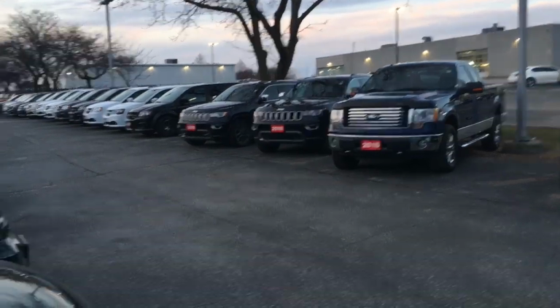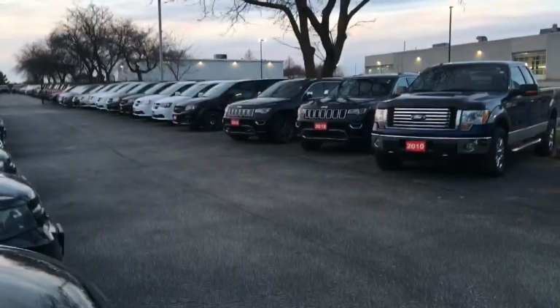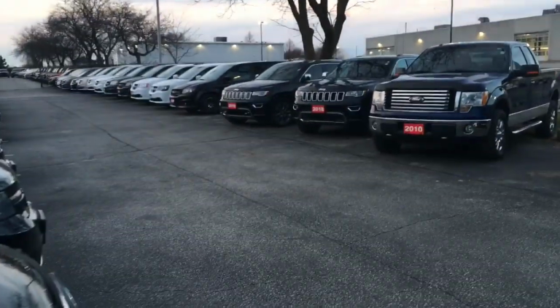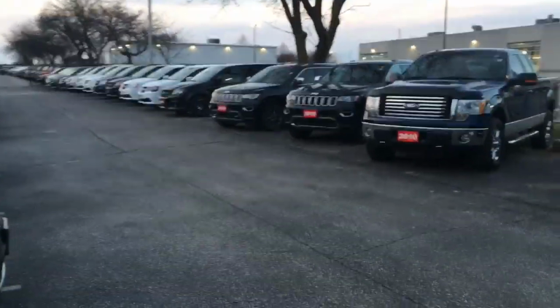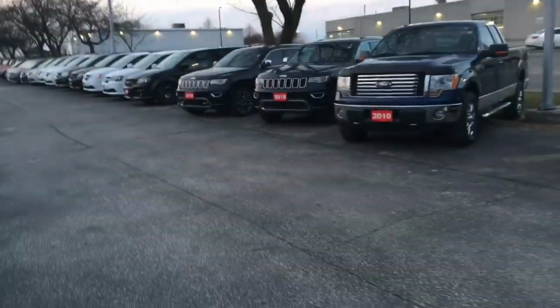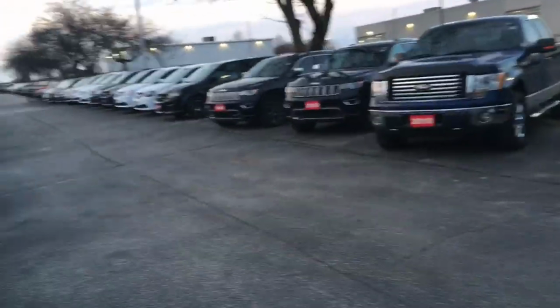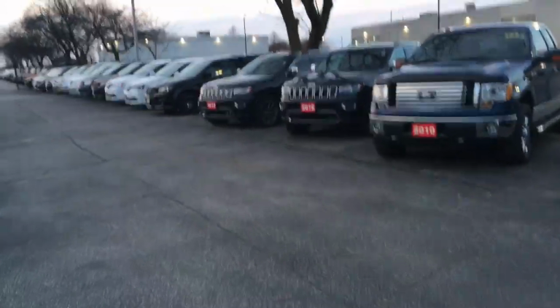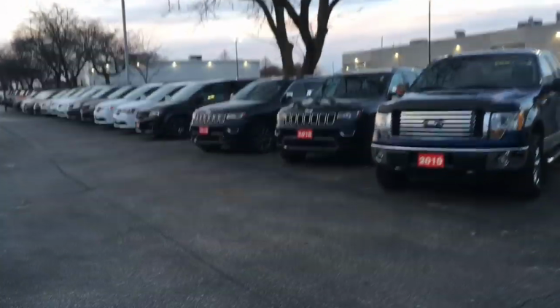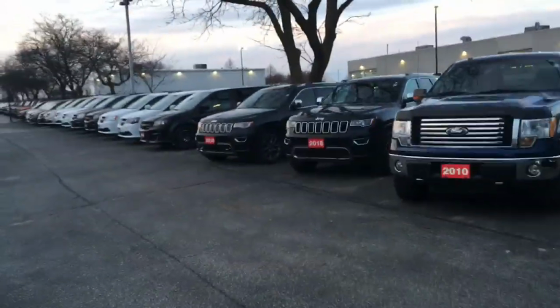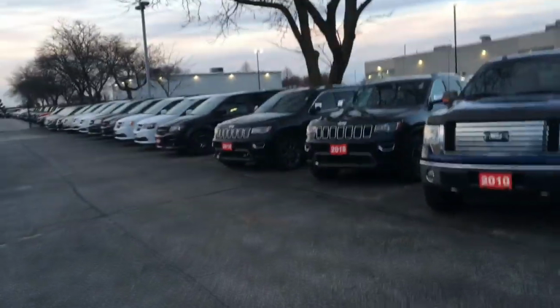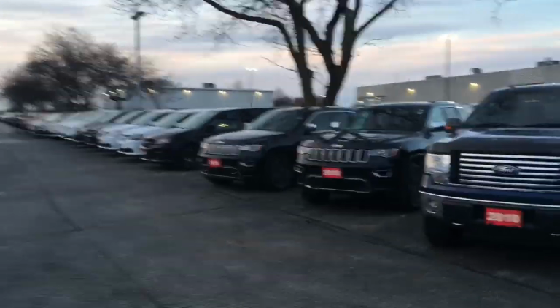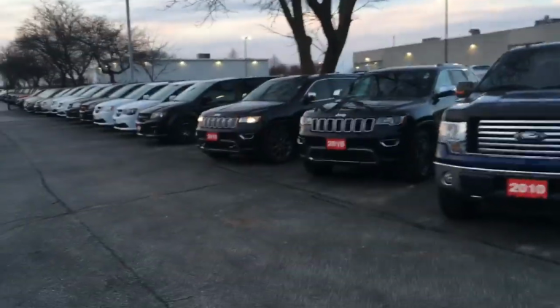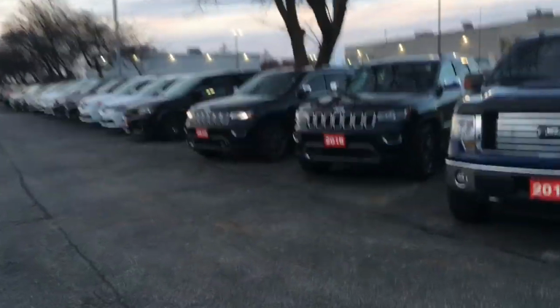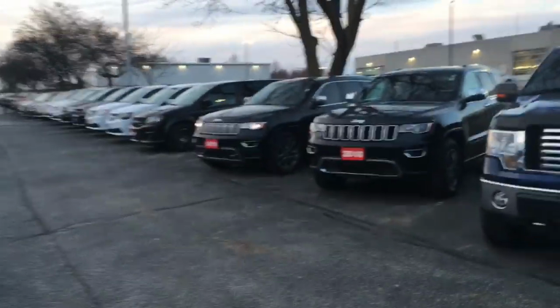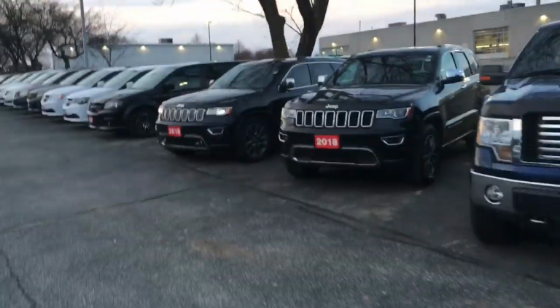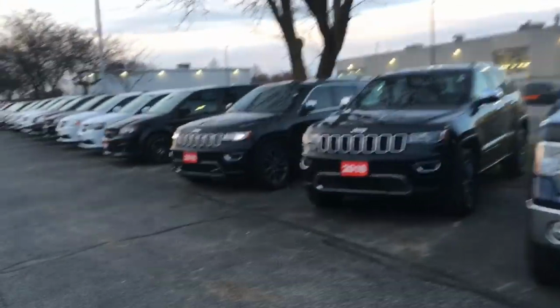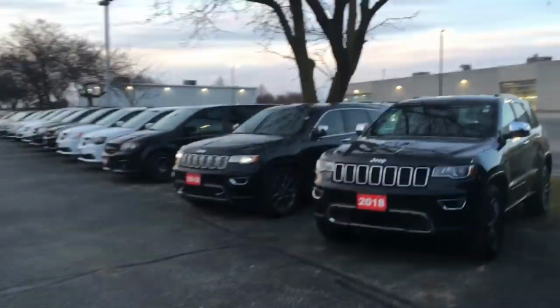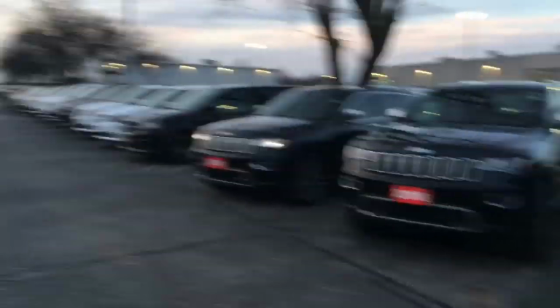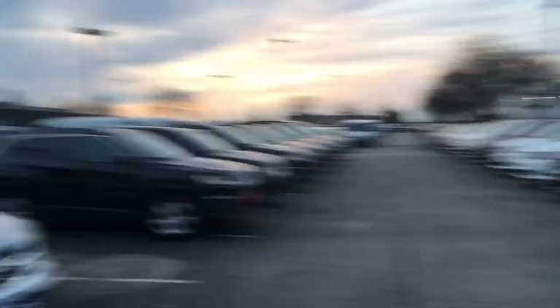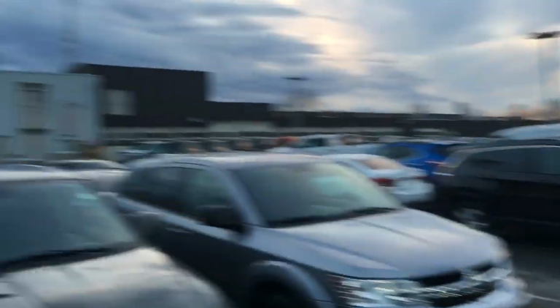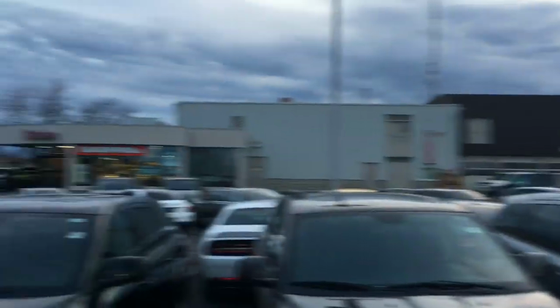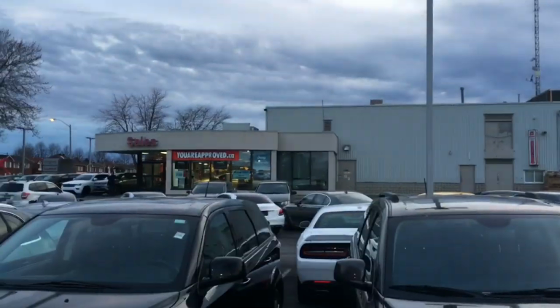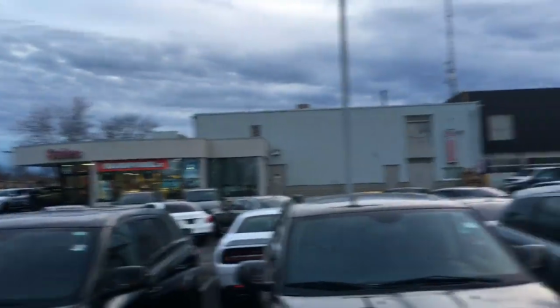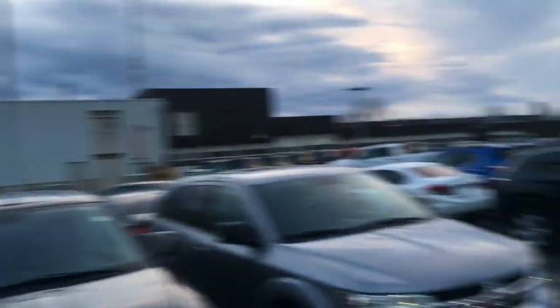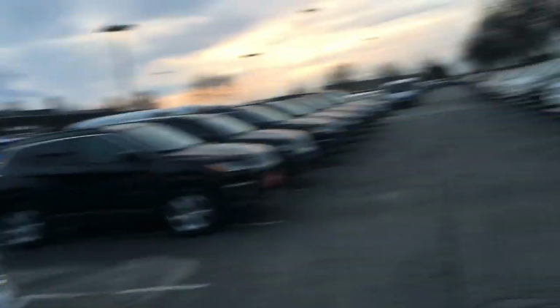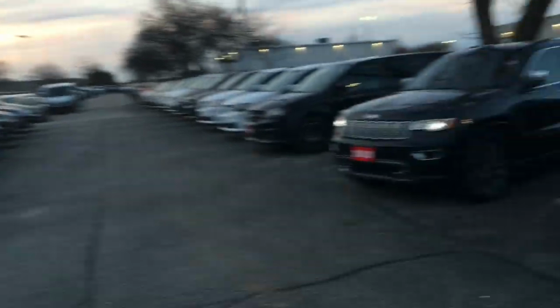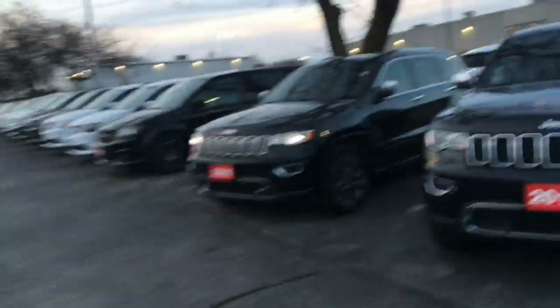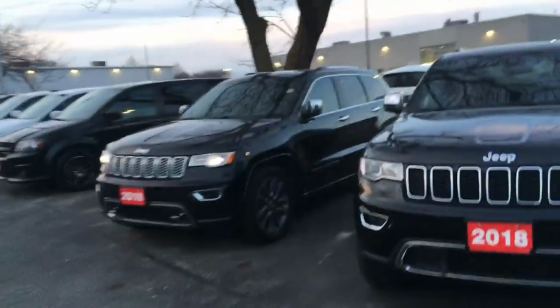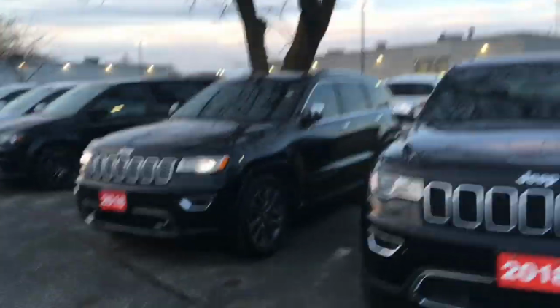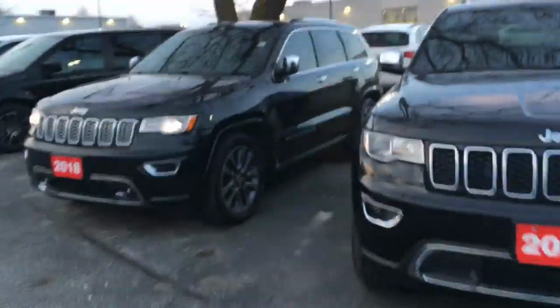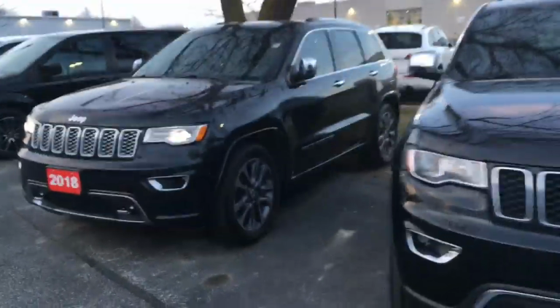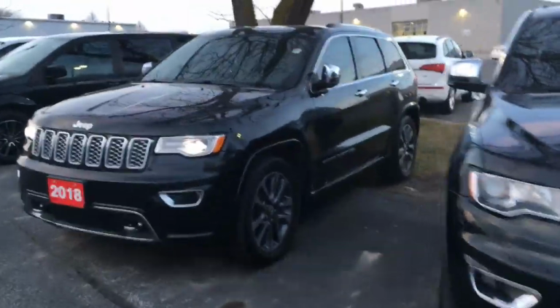Hi Gerald, I just thought I'd make this quick video for you about this Grand Cherokee Overland that we have here. My name is Bill and I'm filming this at Scarborough Town Chrysler.